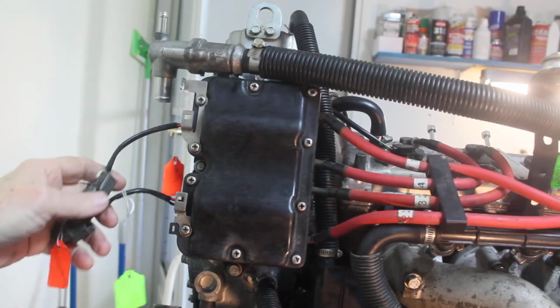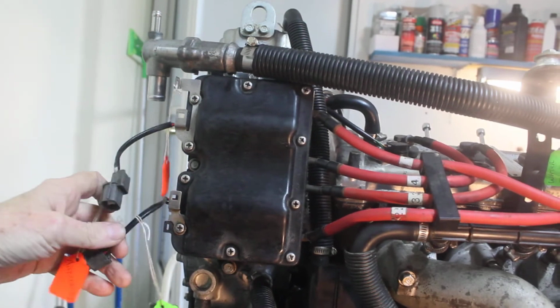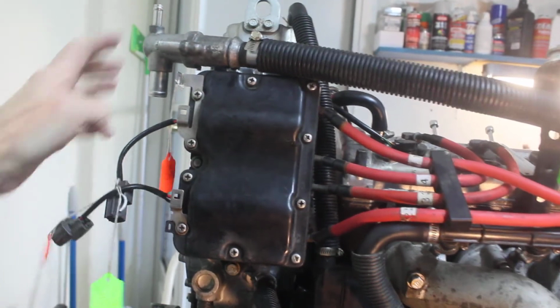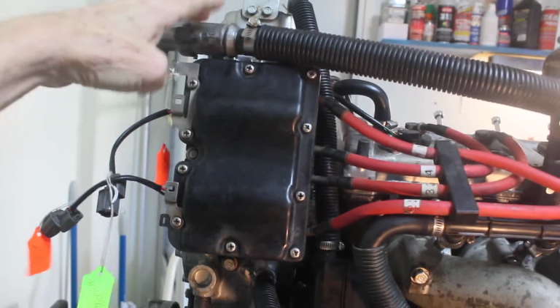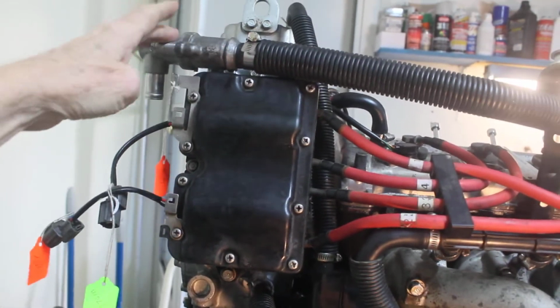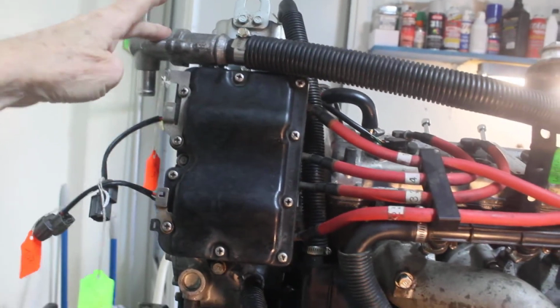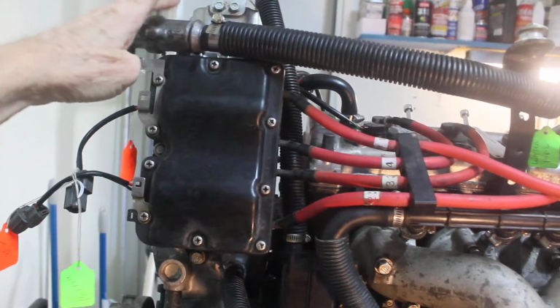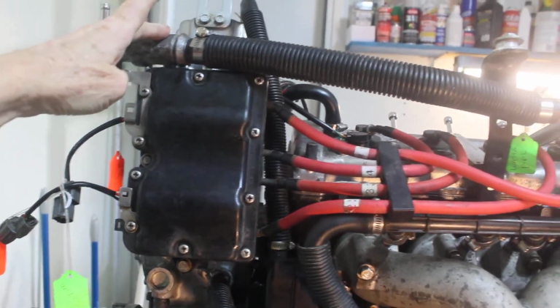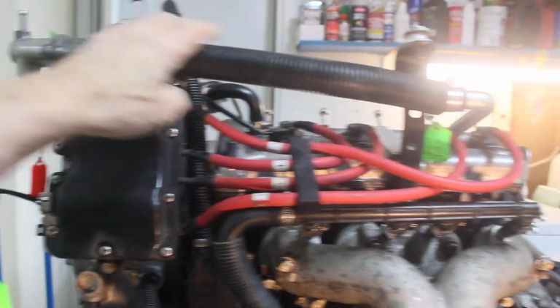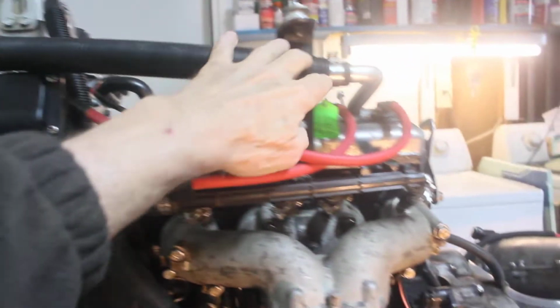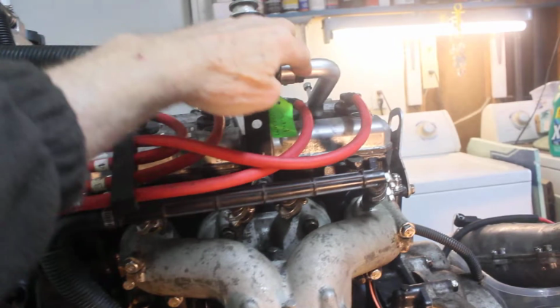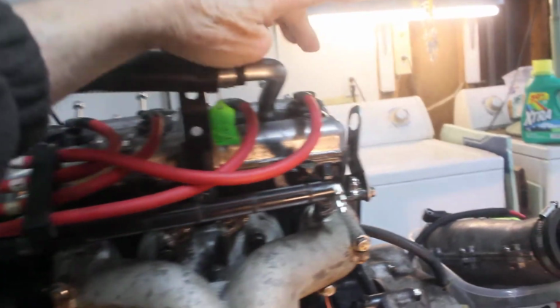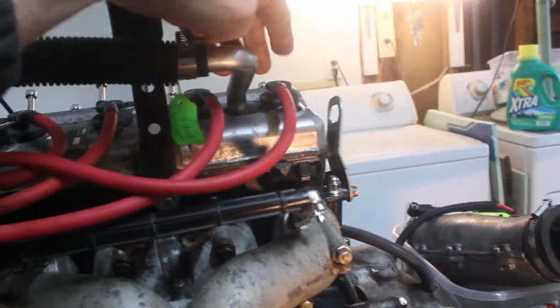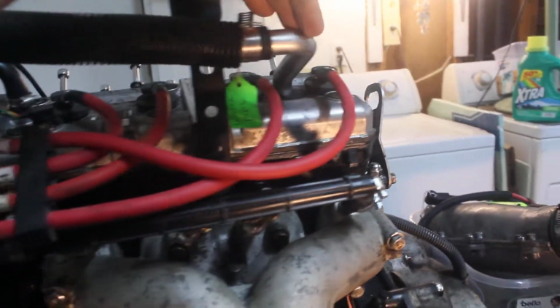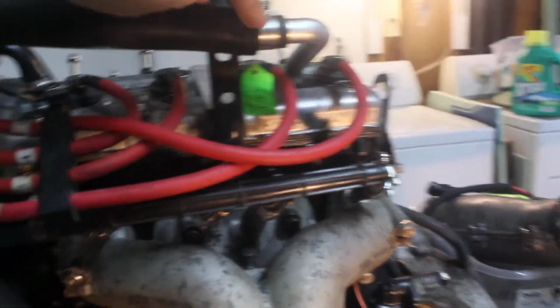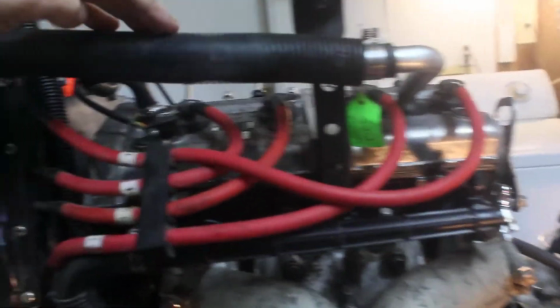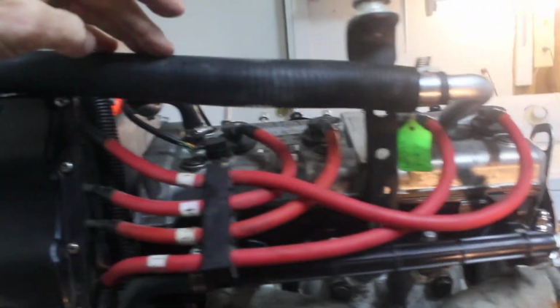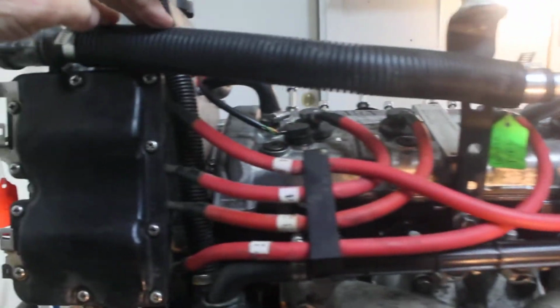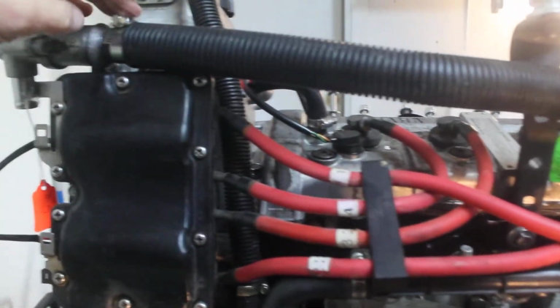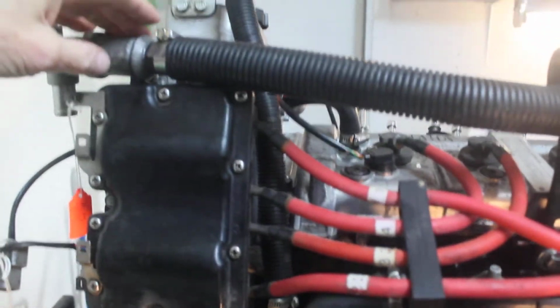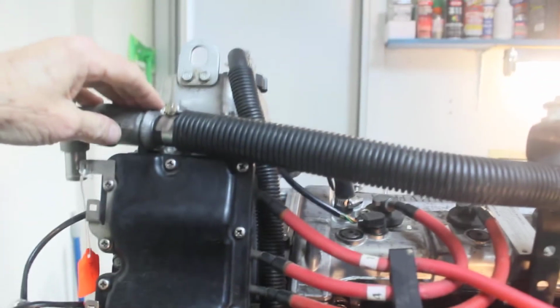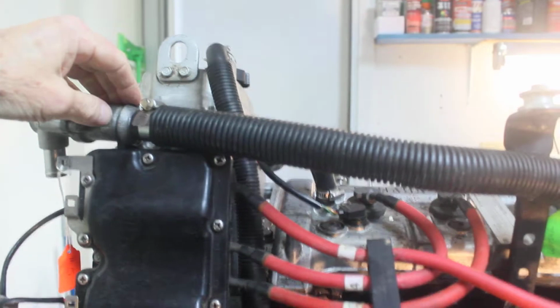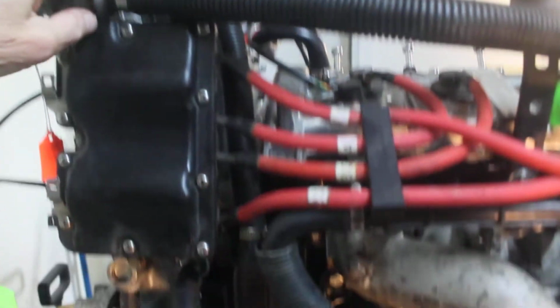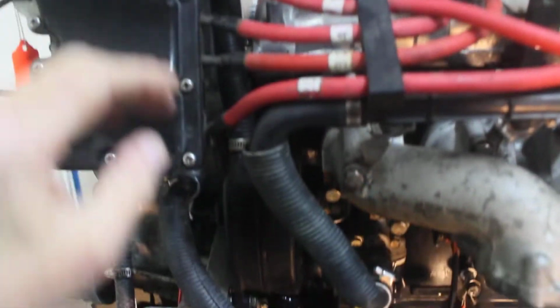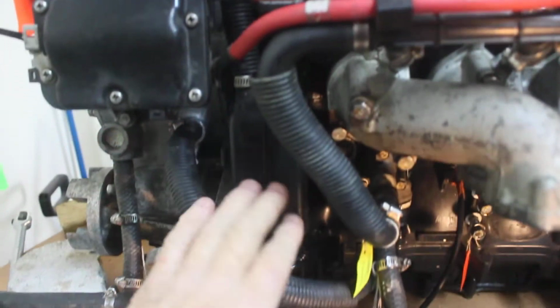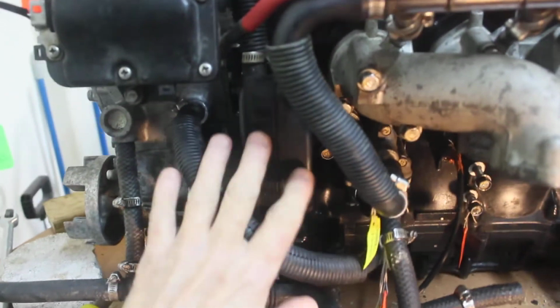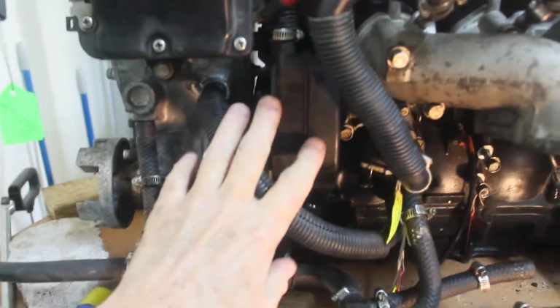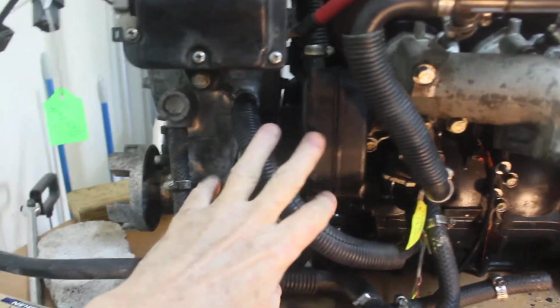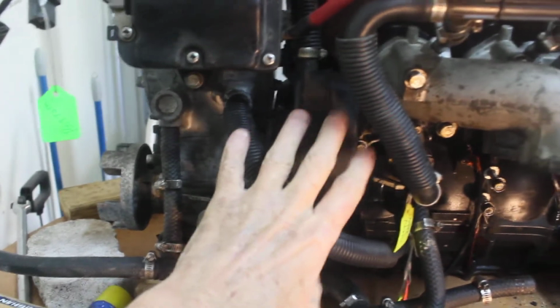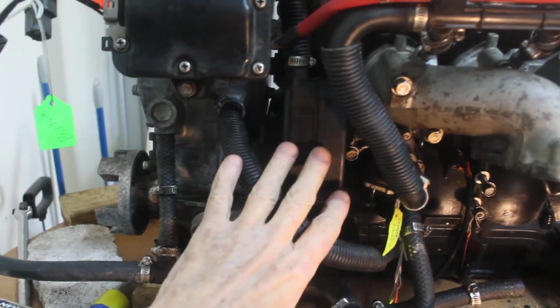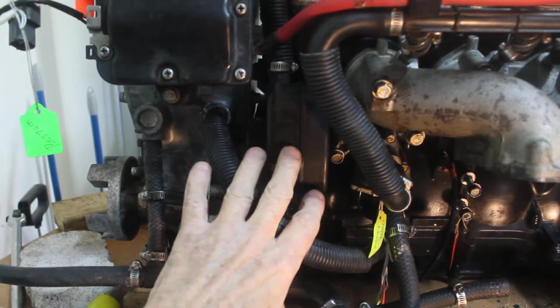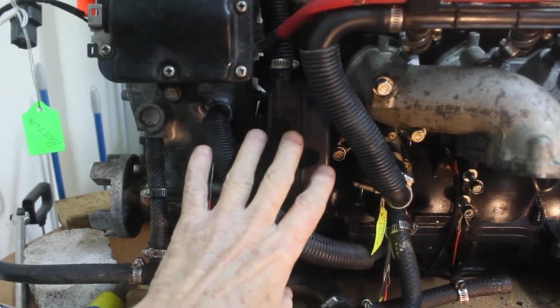Here's your thermostat inside here. This is a coolant line — it comes out of the top of the engine, out of the water jacket that's in the head.